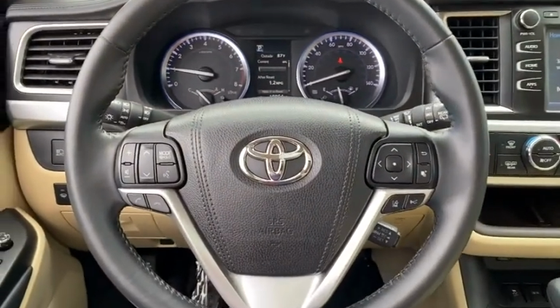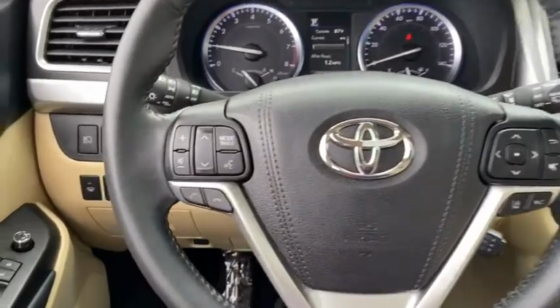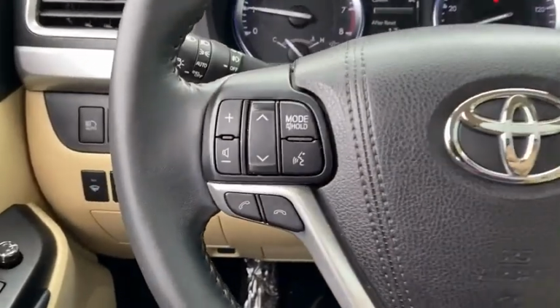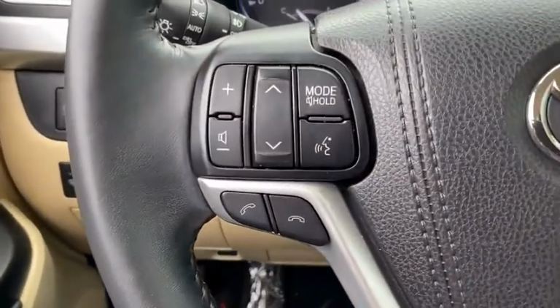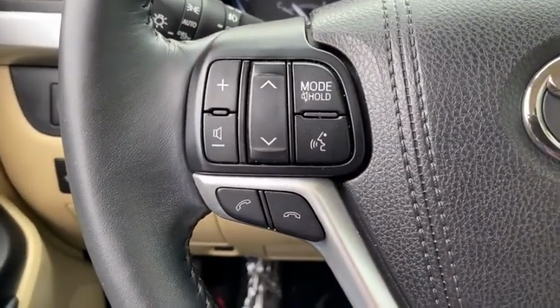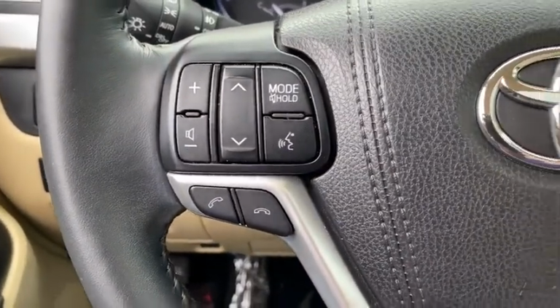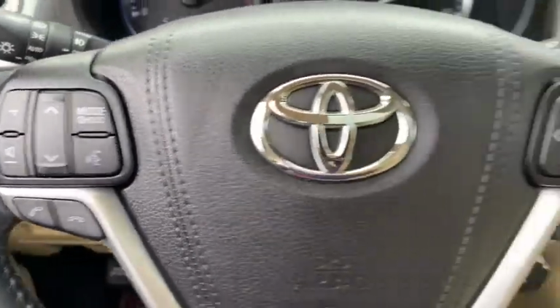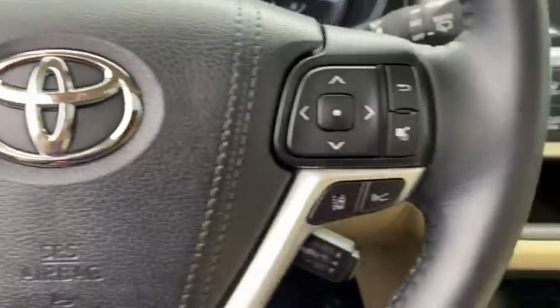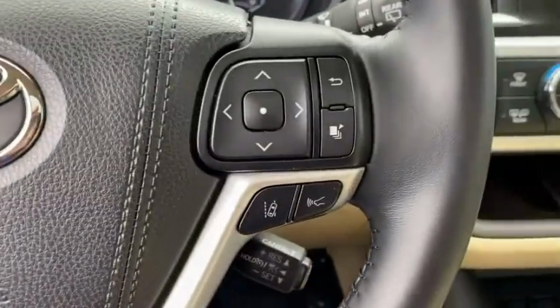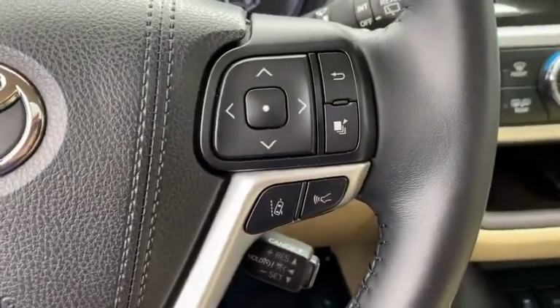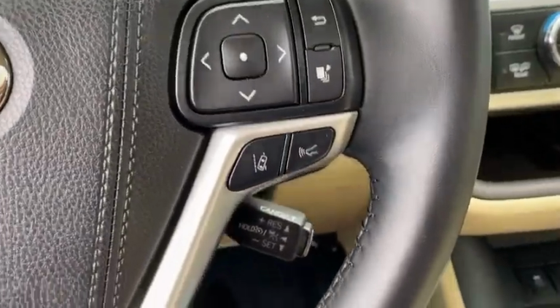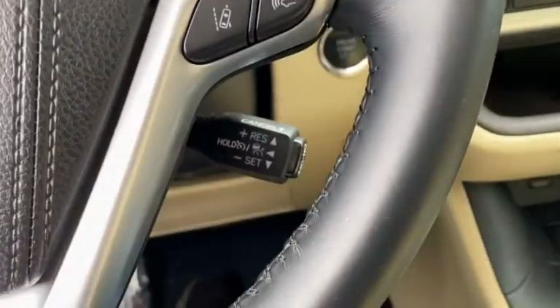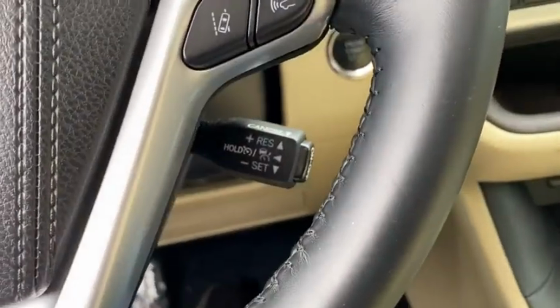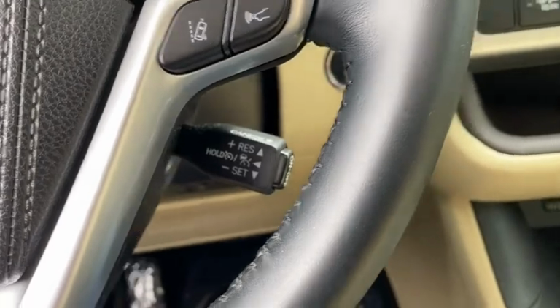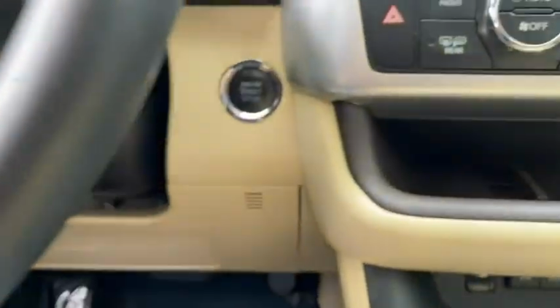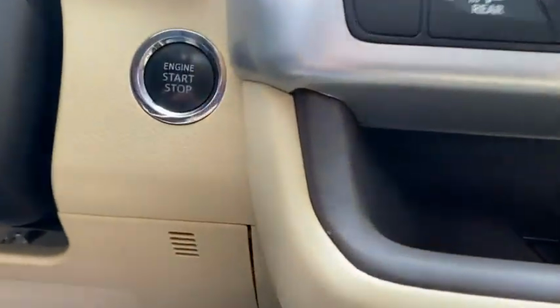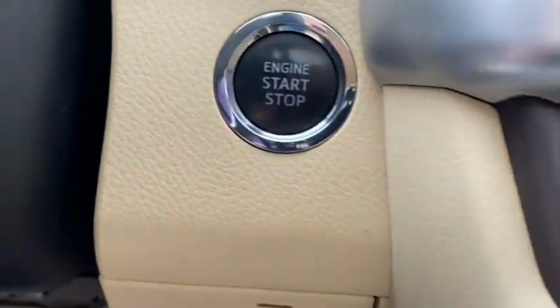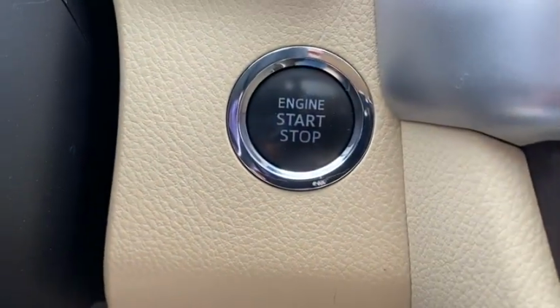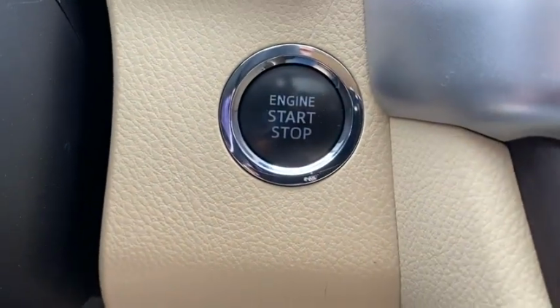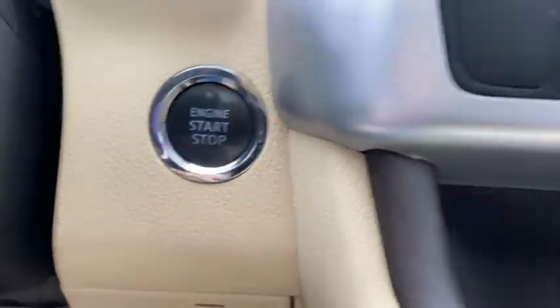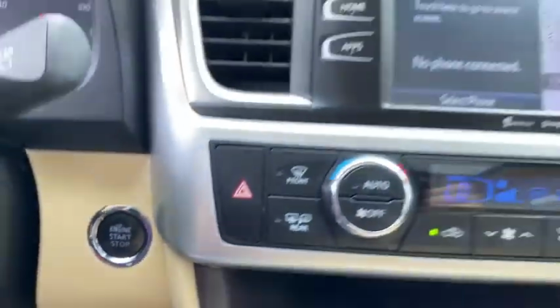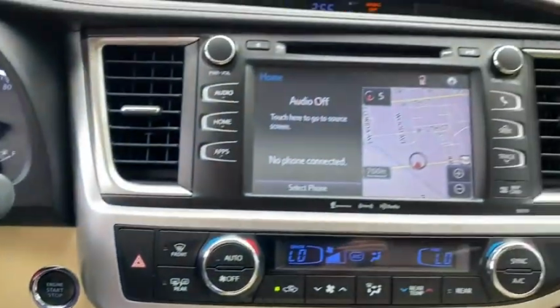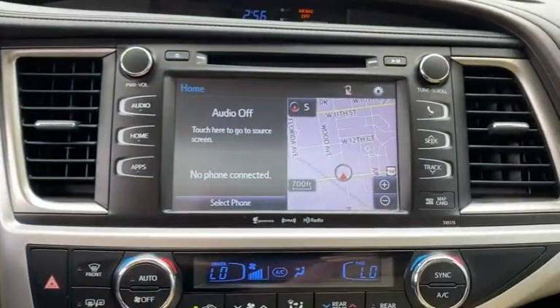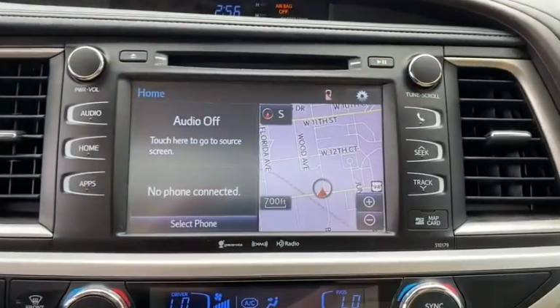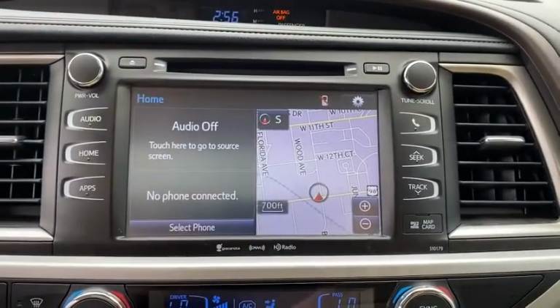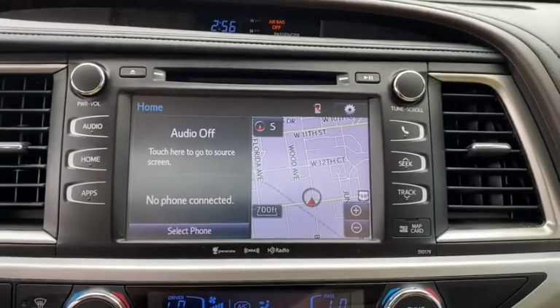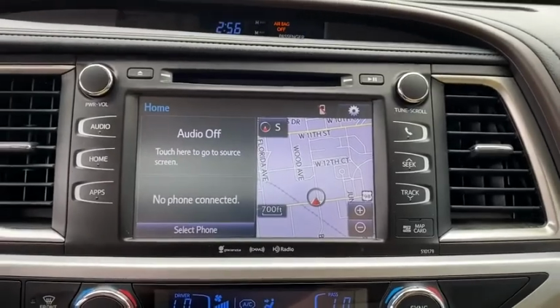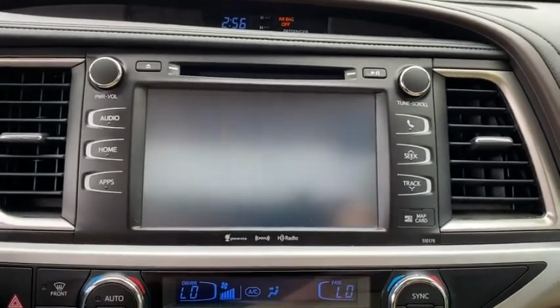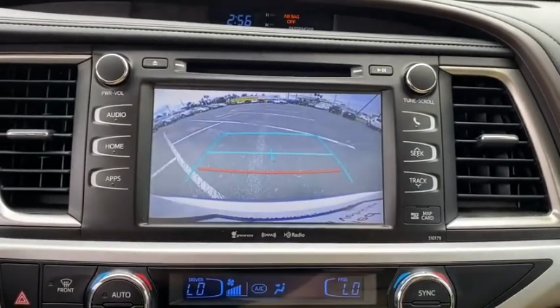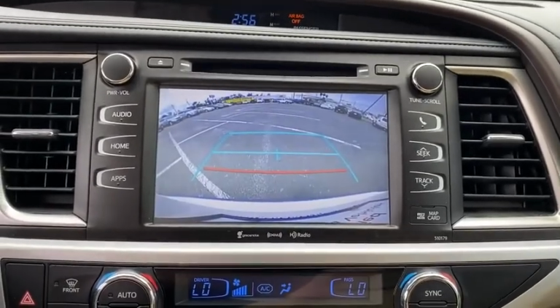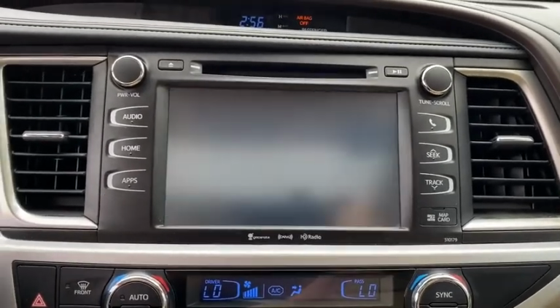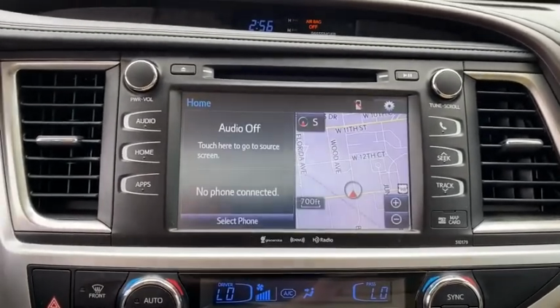Power liftgate, dual airbags, alloy wheels, power steering, cruise control, four-wheel disc brakes, premium sound system, universal garage door opener, fog lights, power windows, security system, rear window defroster.